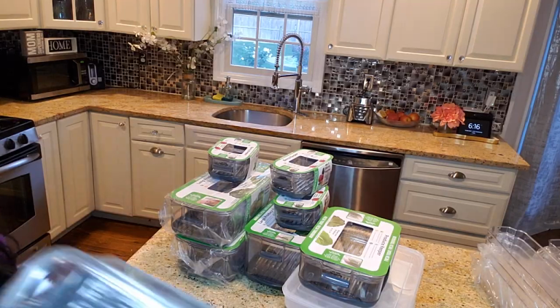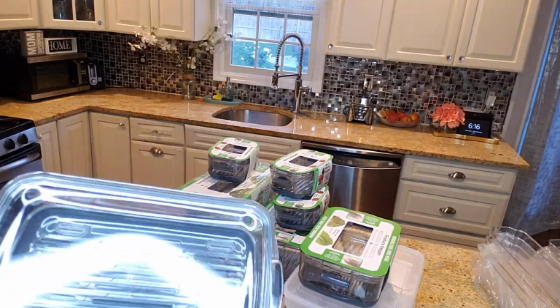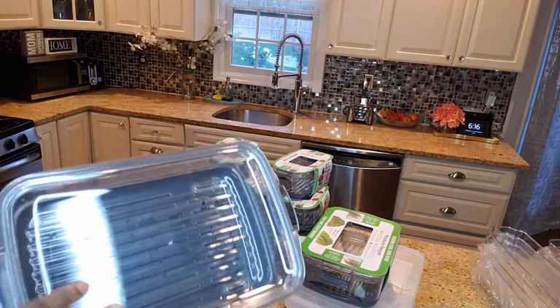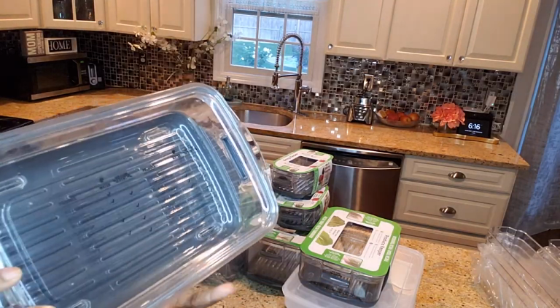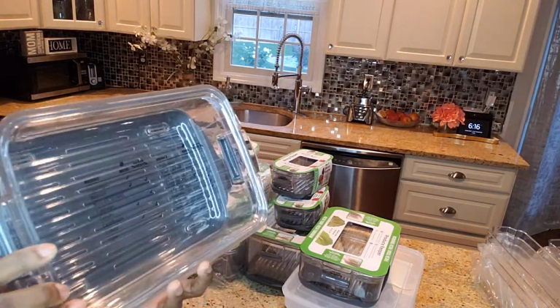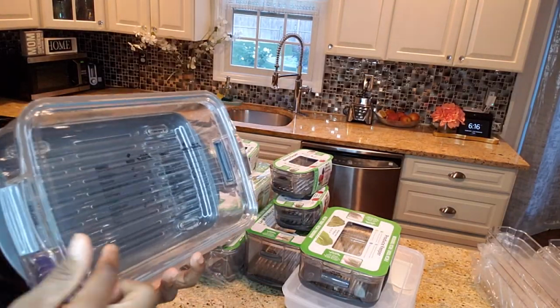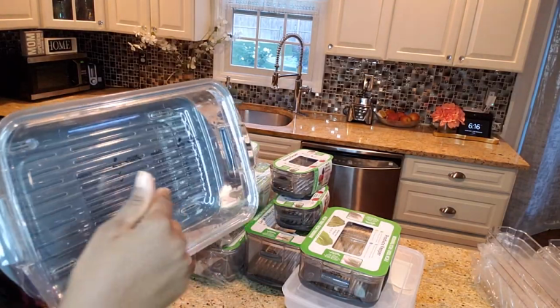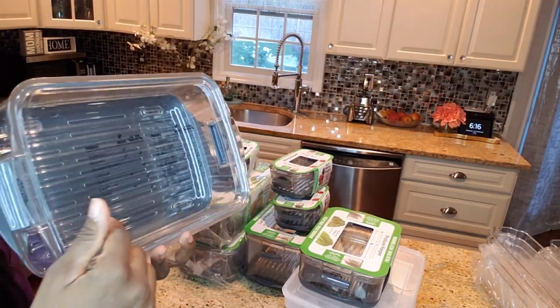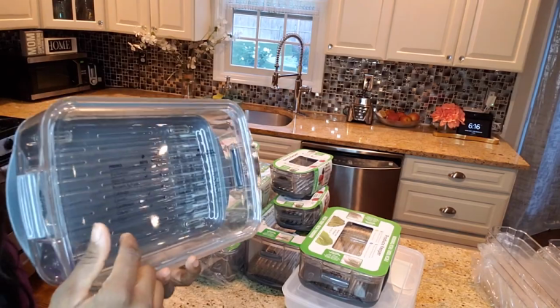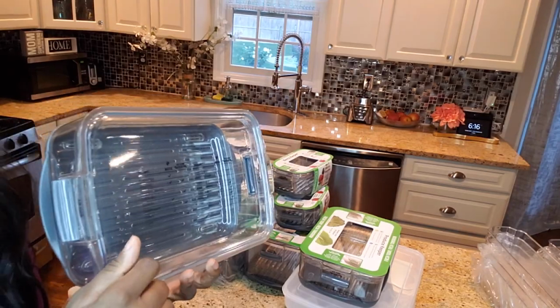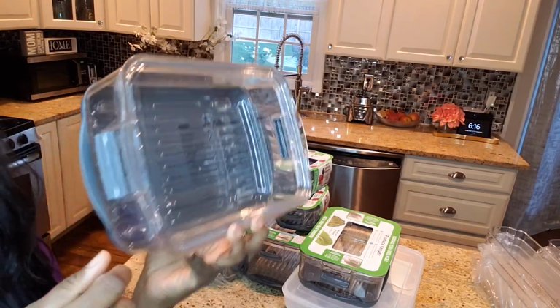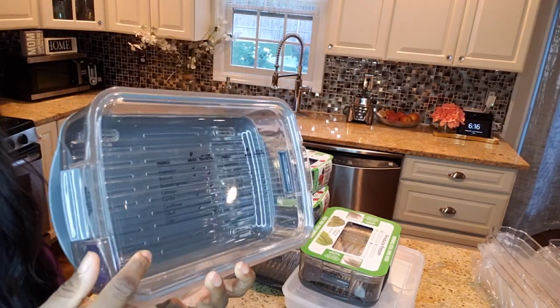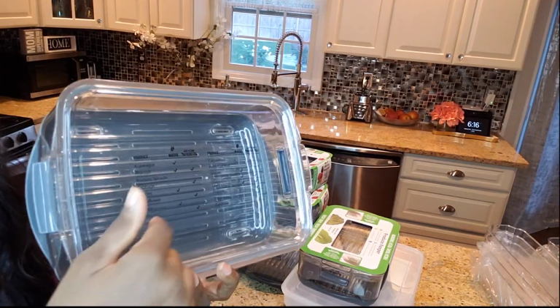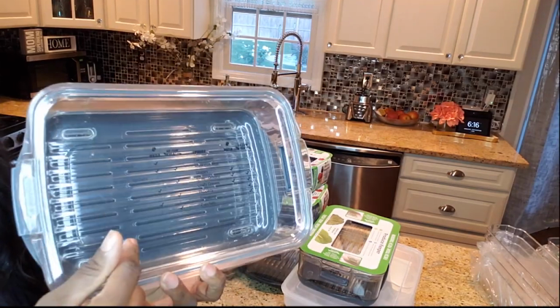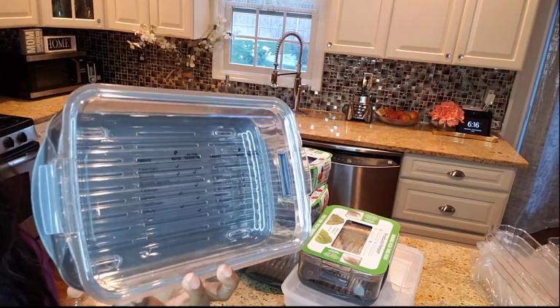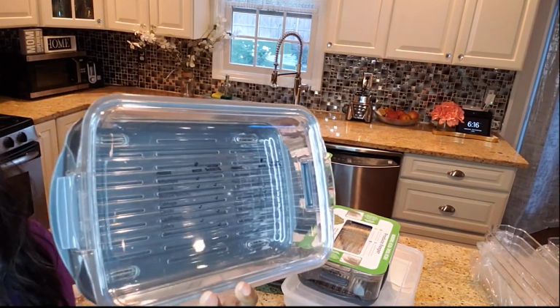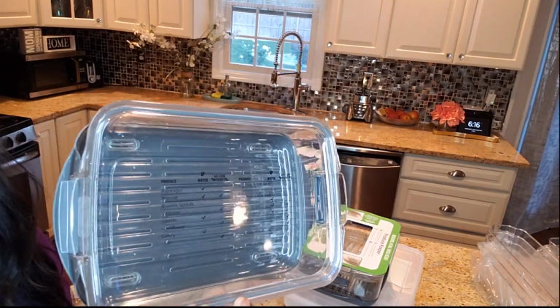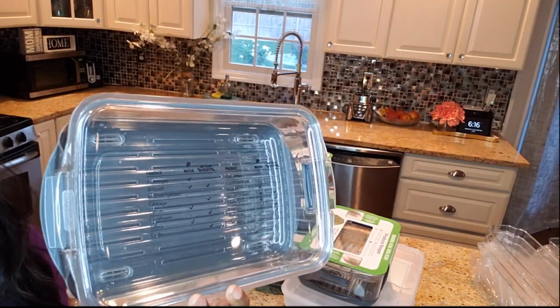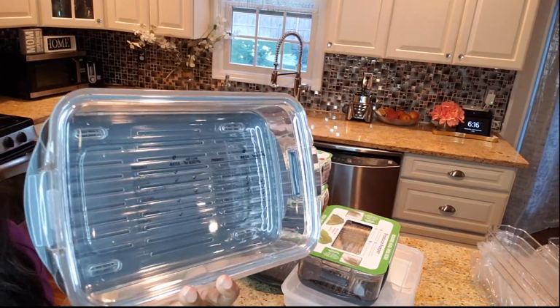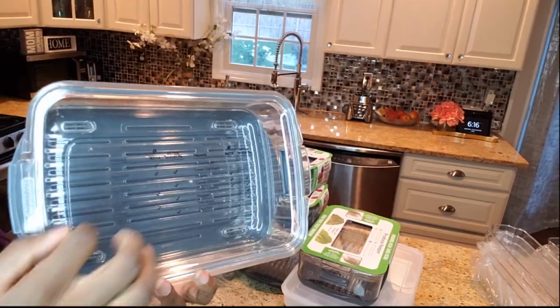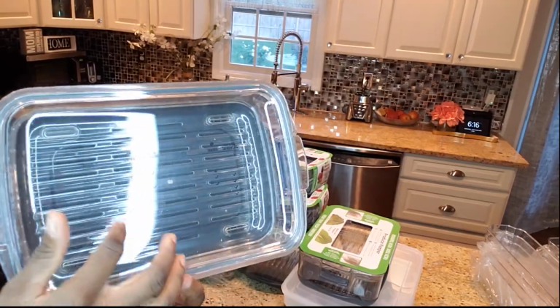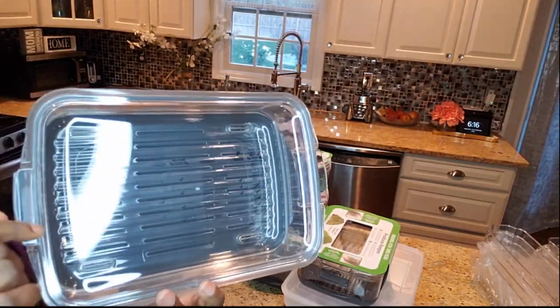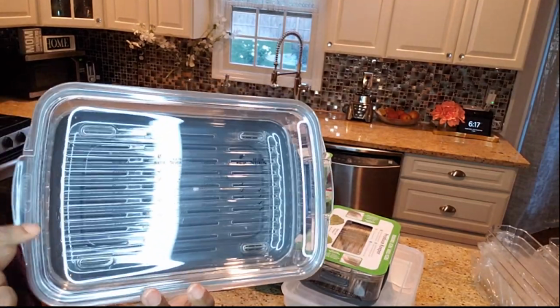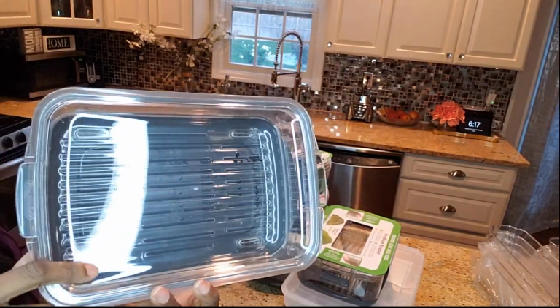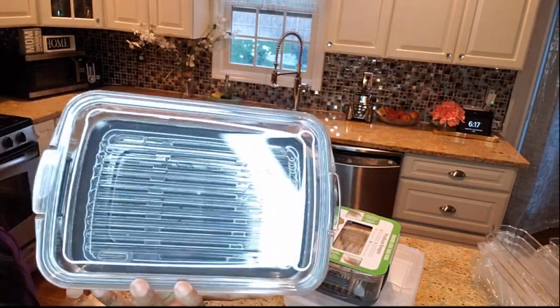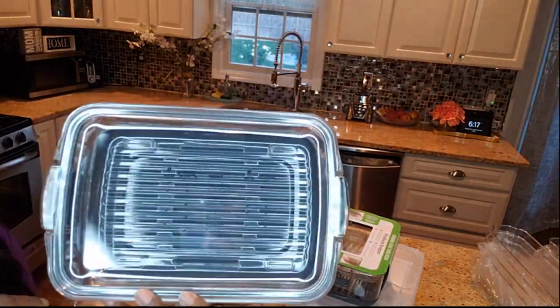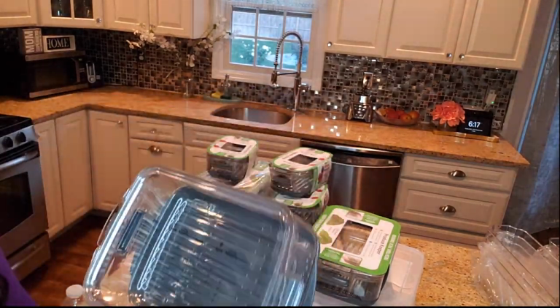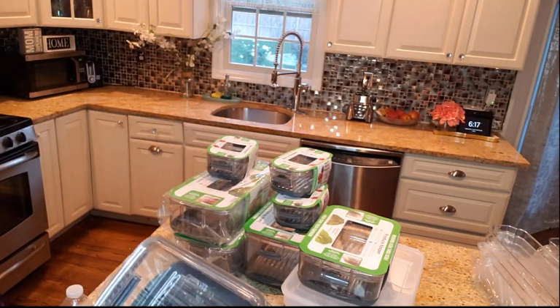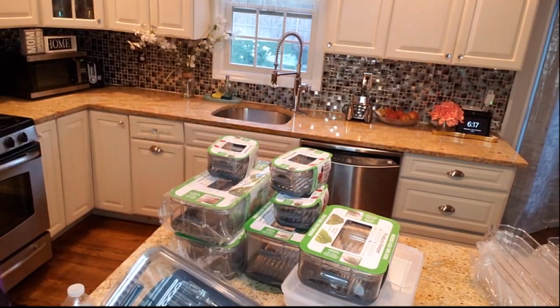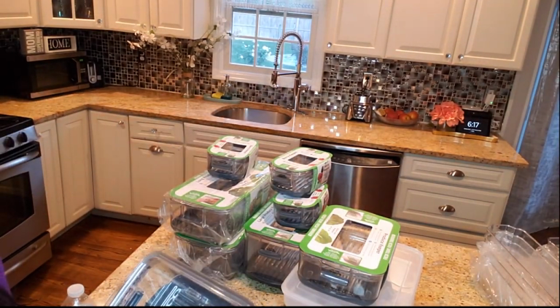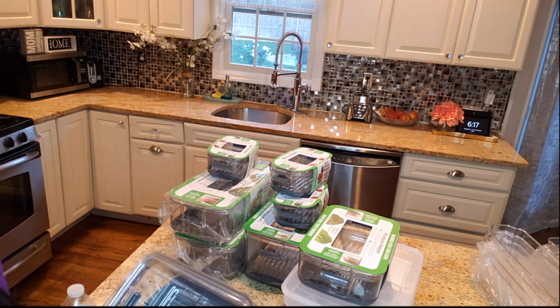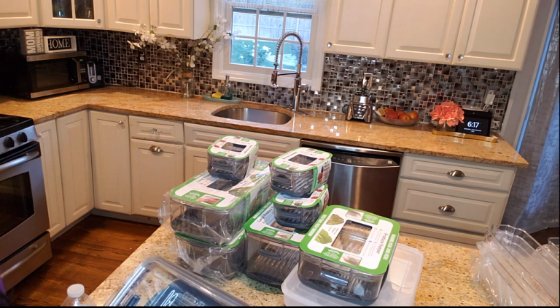What's so special about them is that on top of the lid they have instructions on how to take care of a particular produce — whether the produce needs water or air flow. You get all of these instructions, which I love.